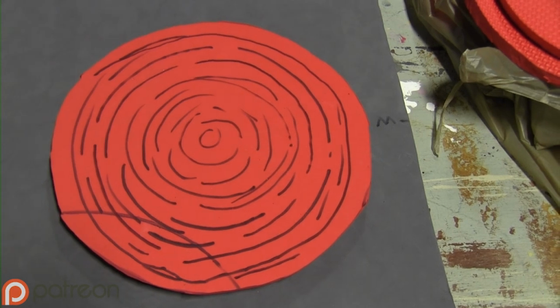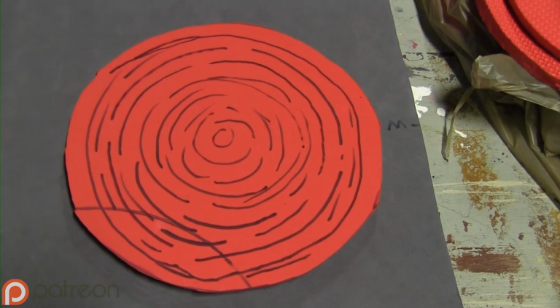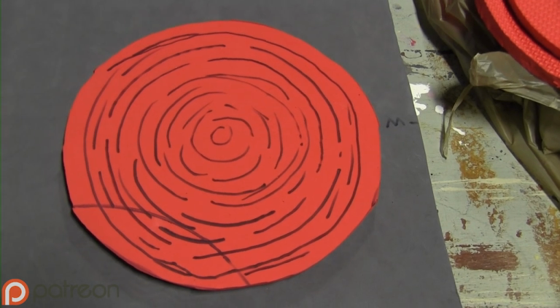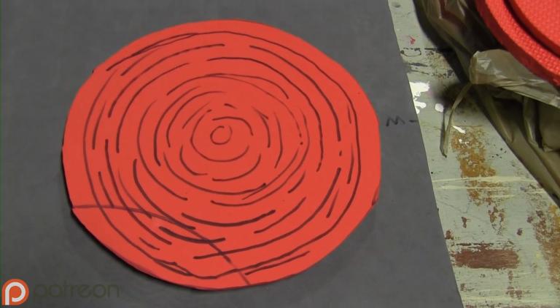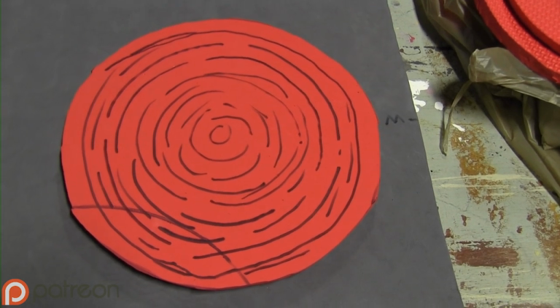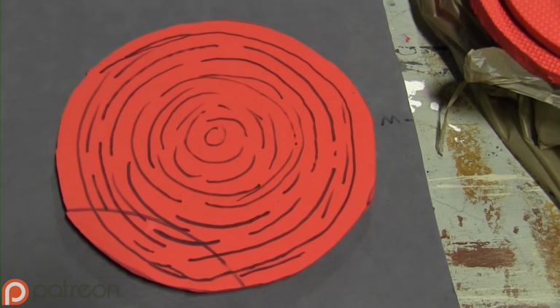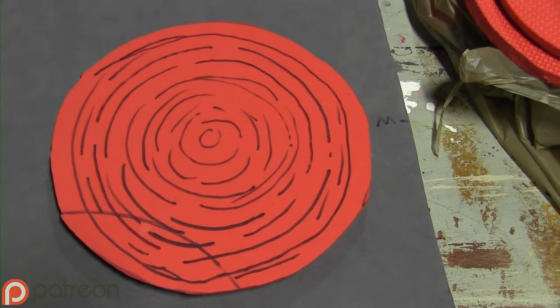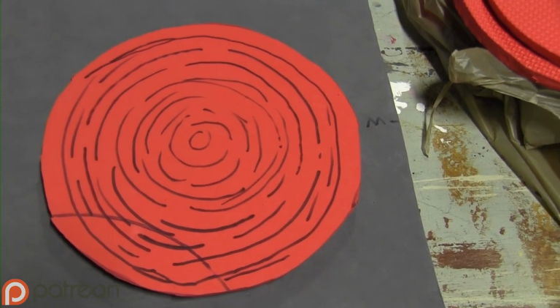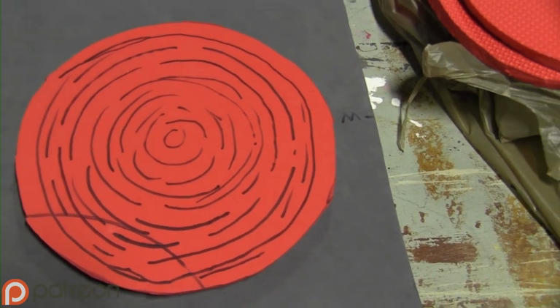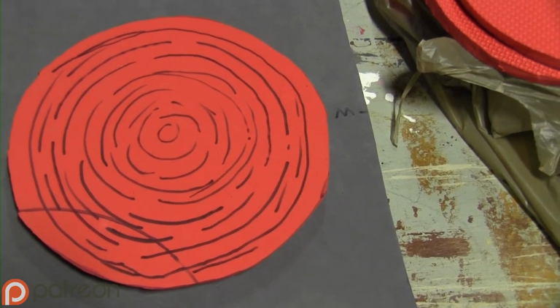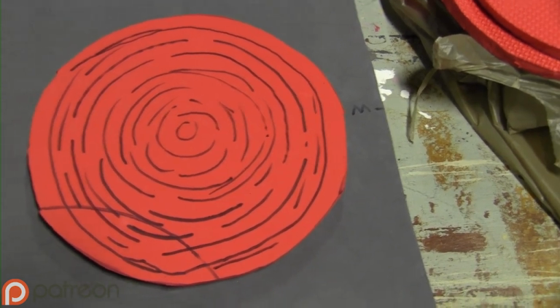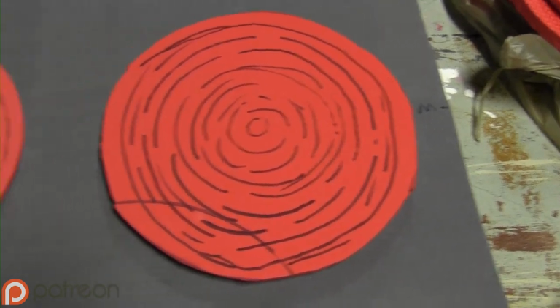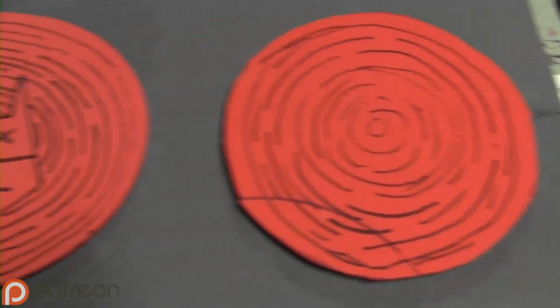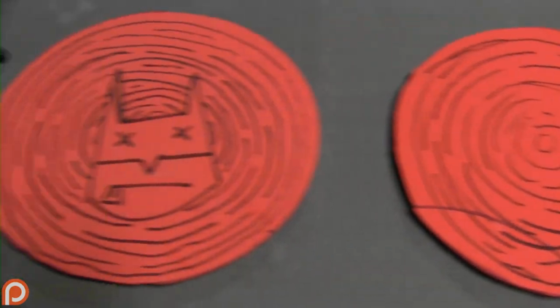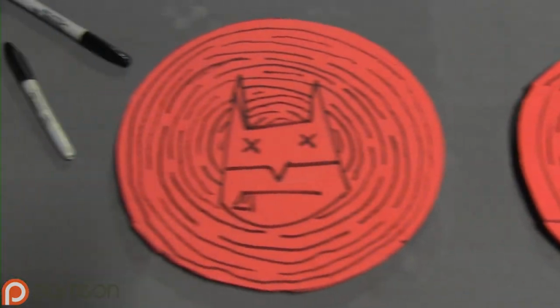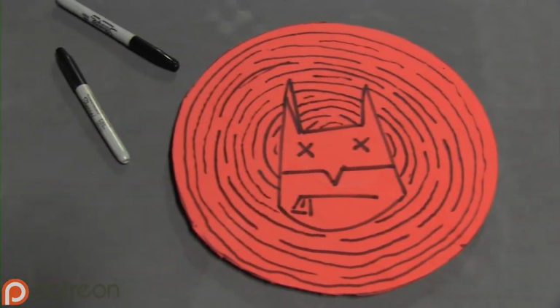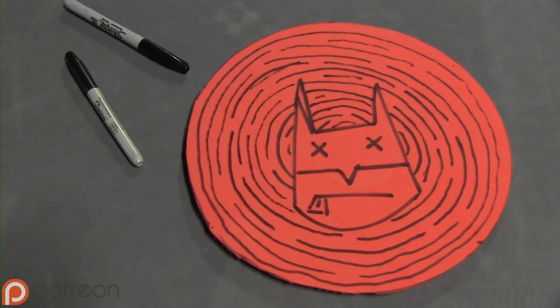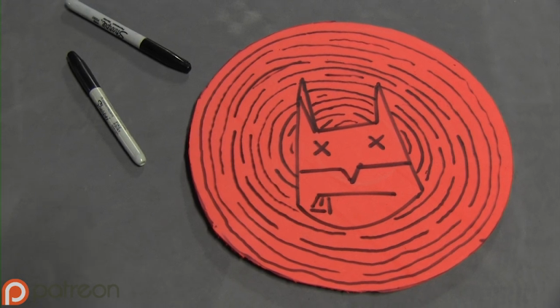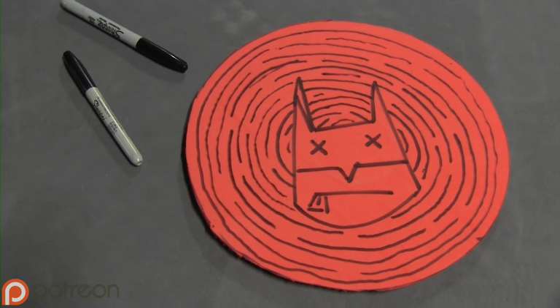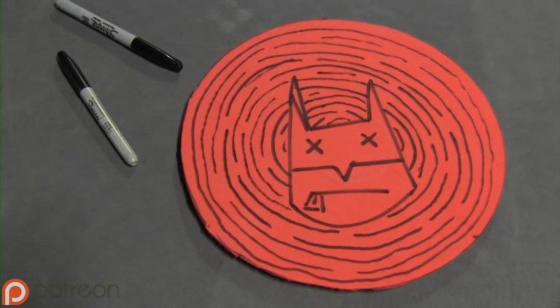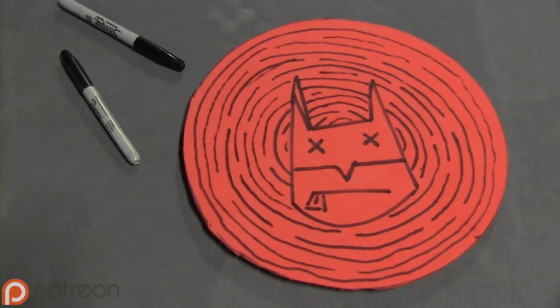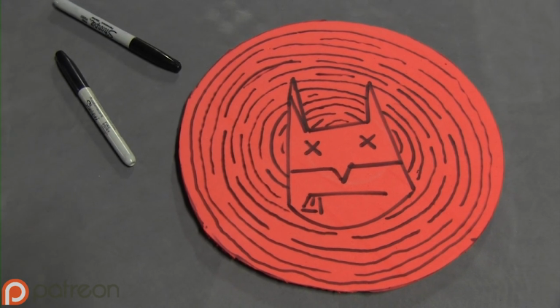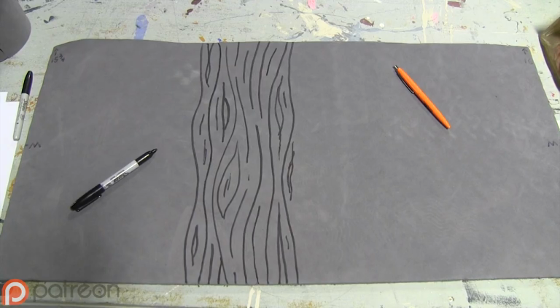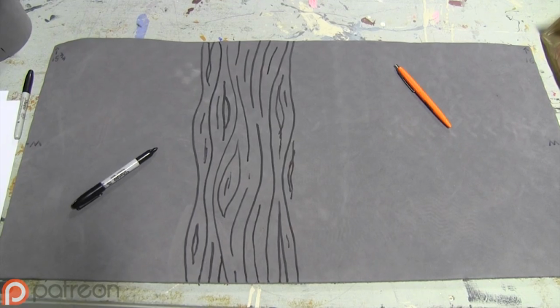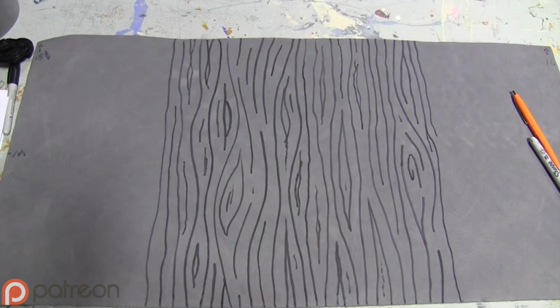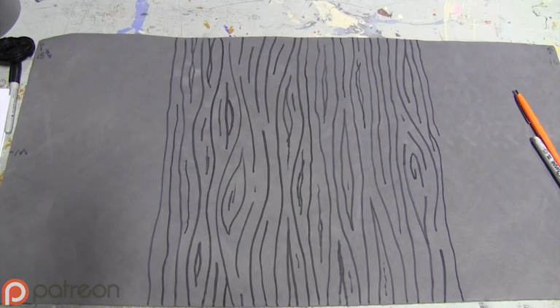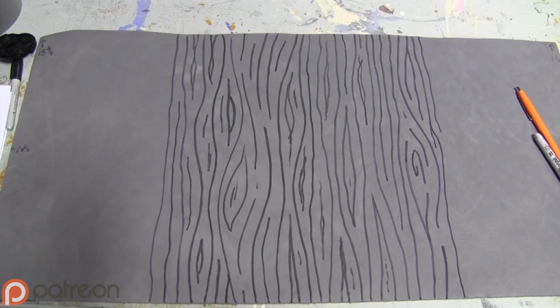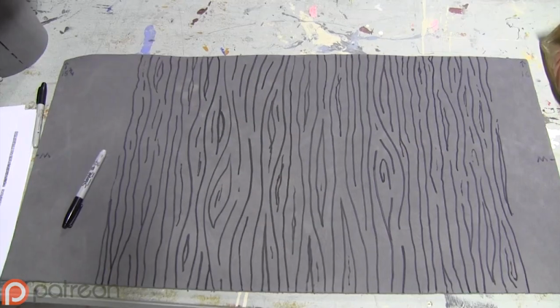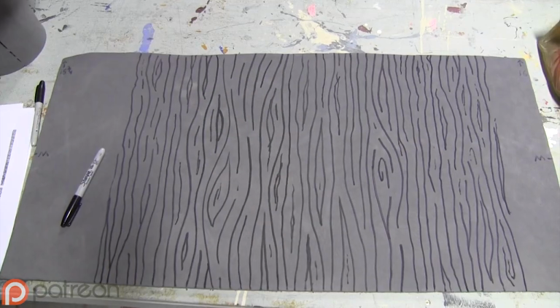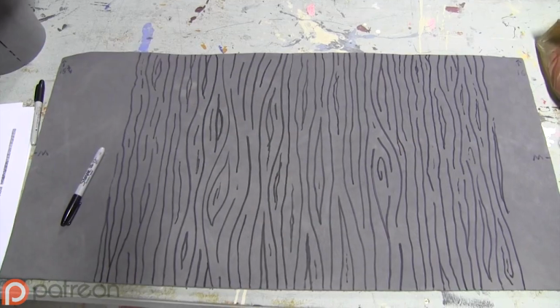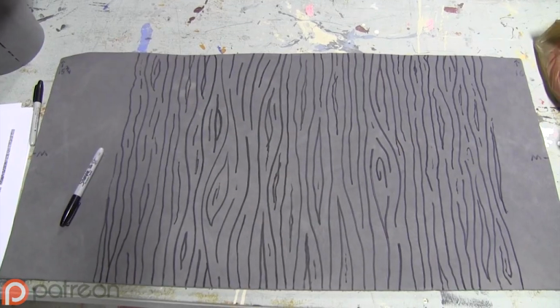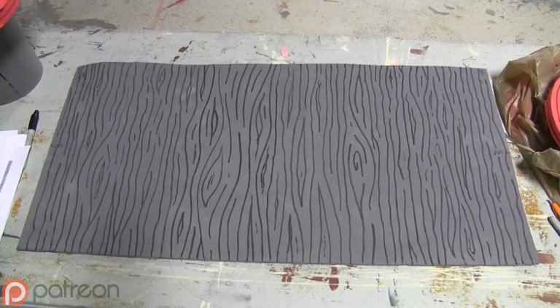The mallet I'm familiar with is wooden, so draw tree rings onto the circles and add something that Harley would draw — or rather carve. Use a marker to draw a wood pattern on the smooth side of the foam.